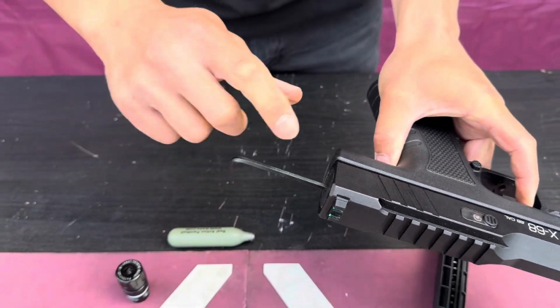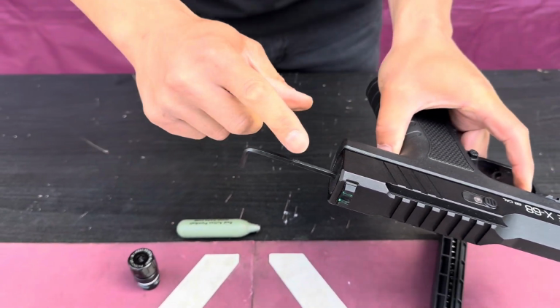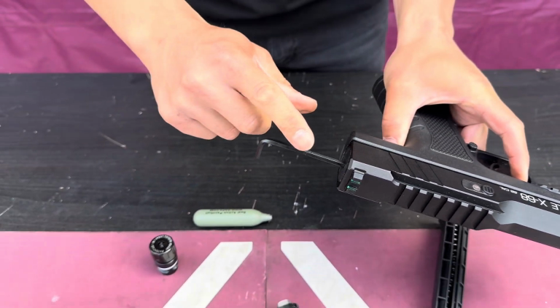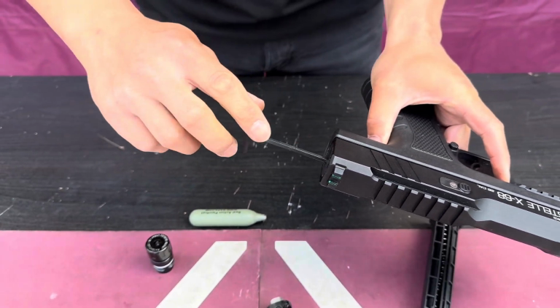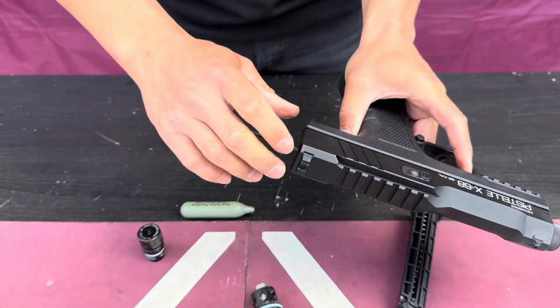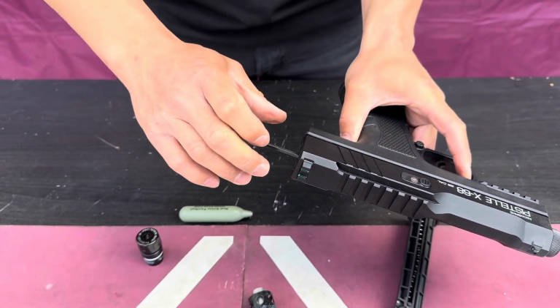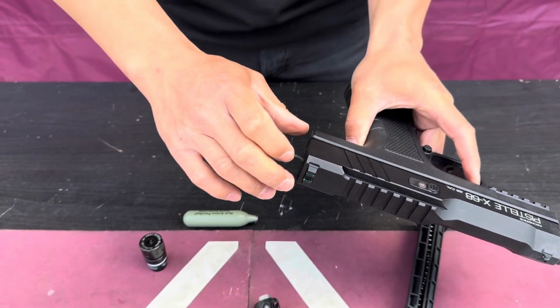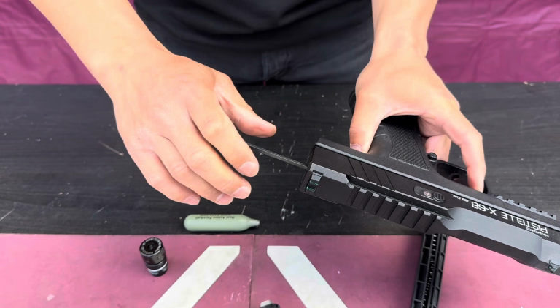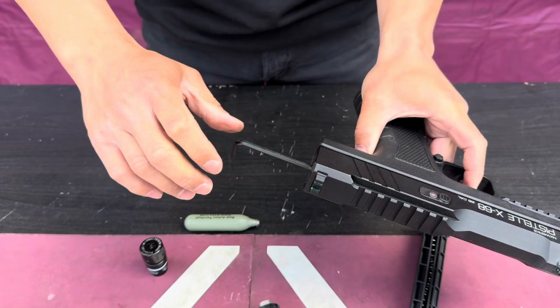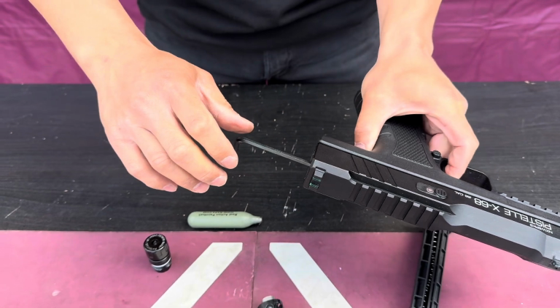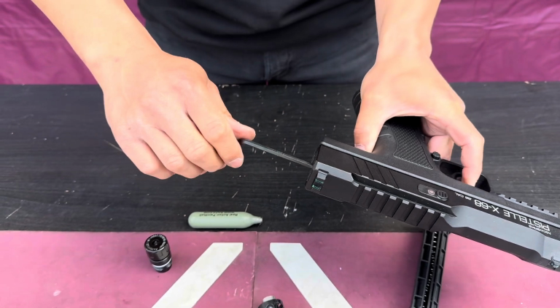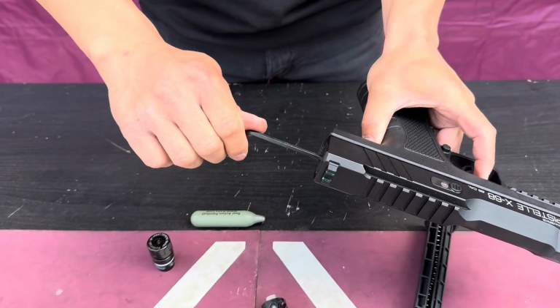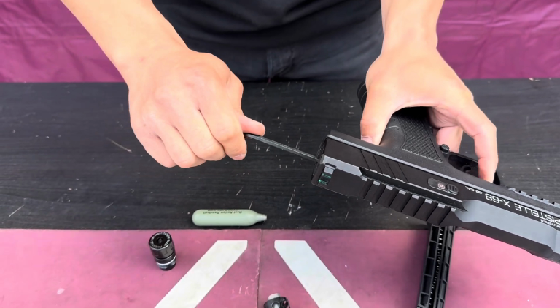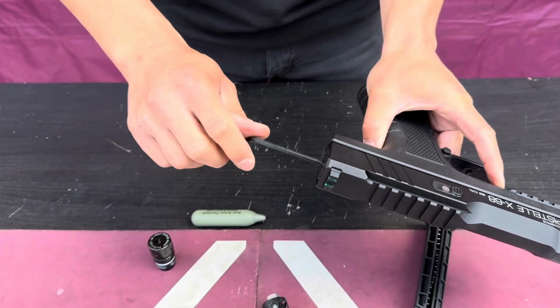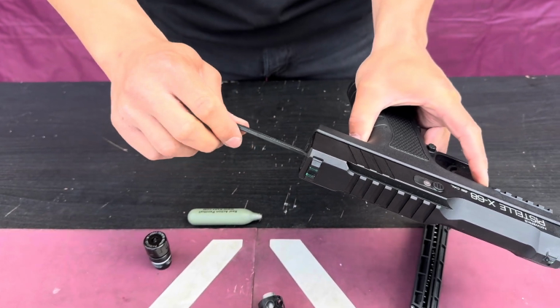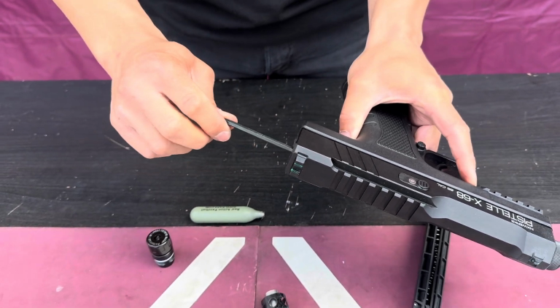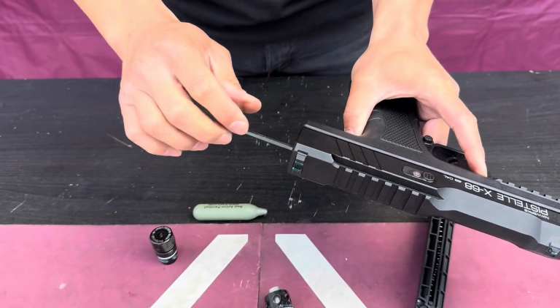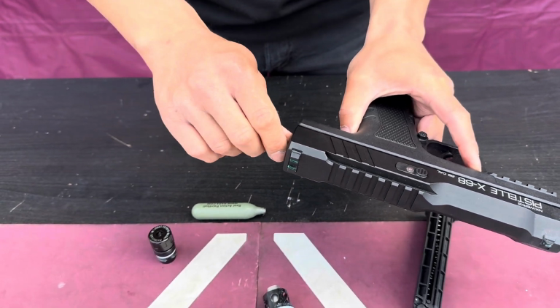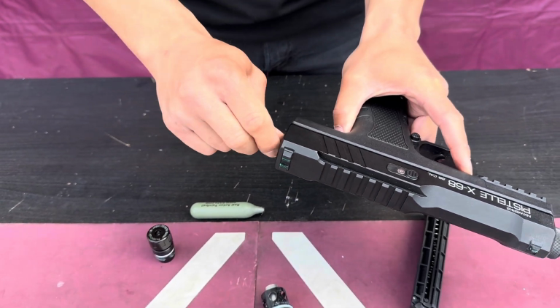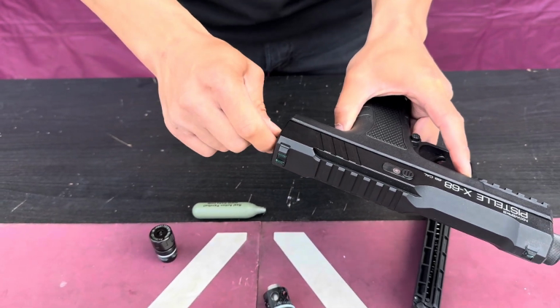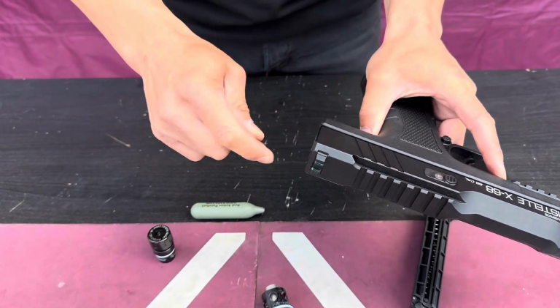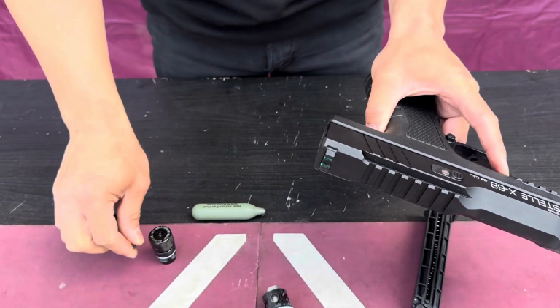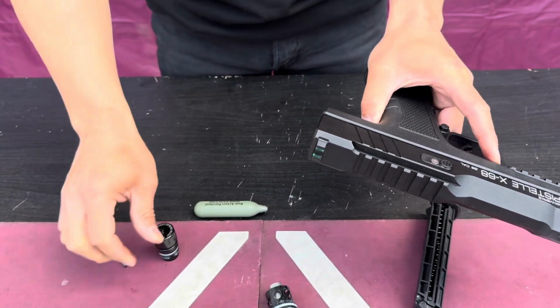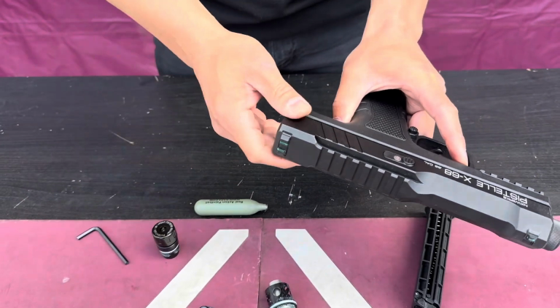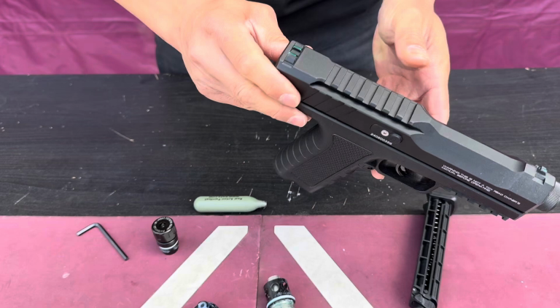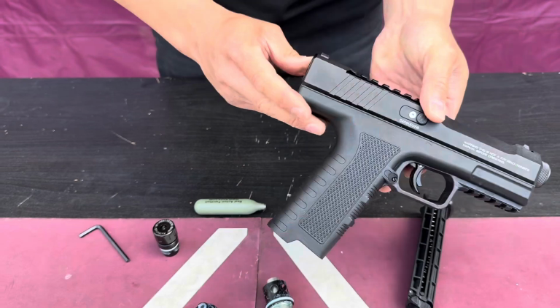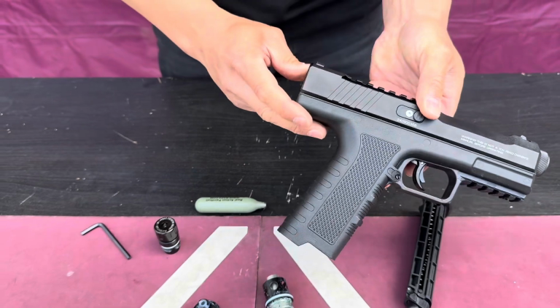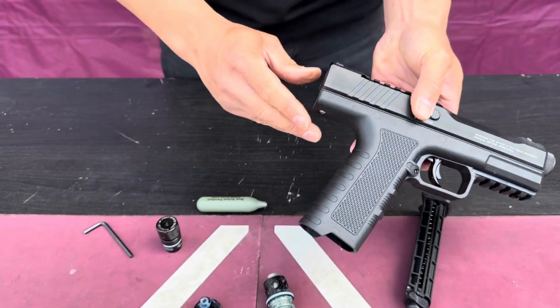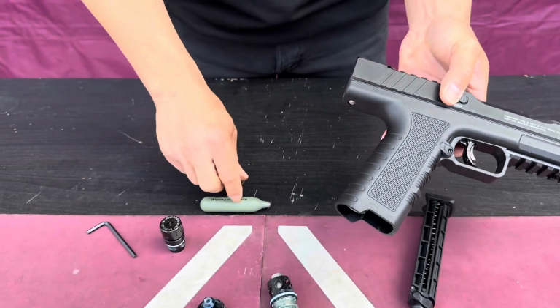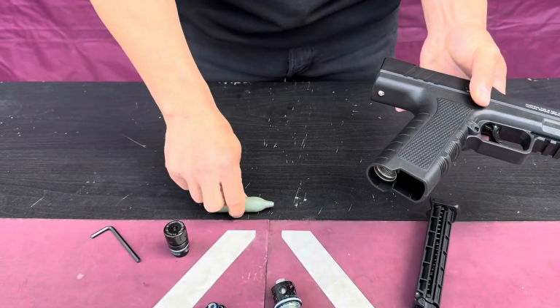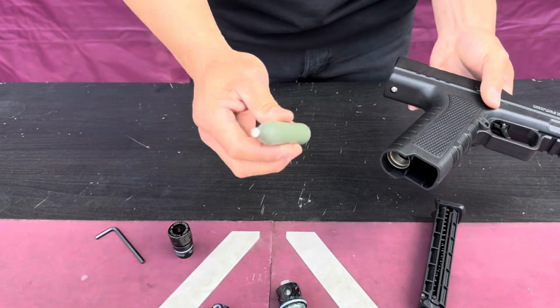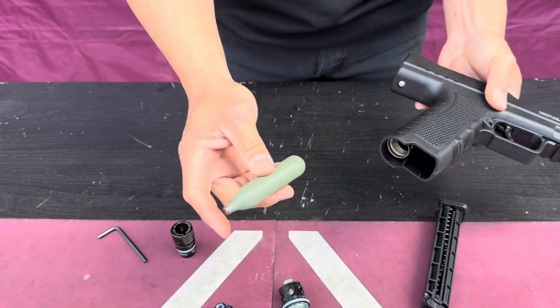Don't force it in. If you feel that it's resisting, pull the trigger and rotate your wrench. And that's it — it takes about a minute to install. There's not much to it. Now you can test your gun.